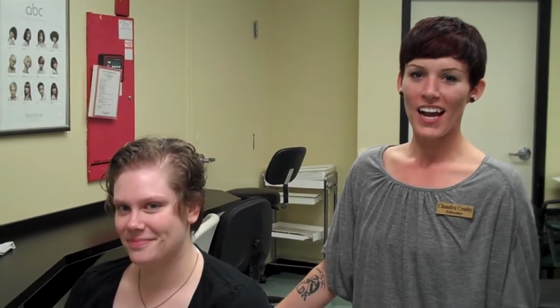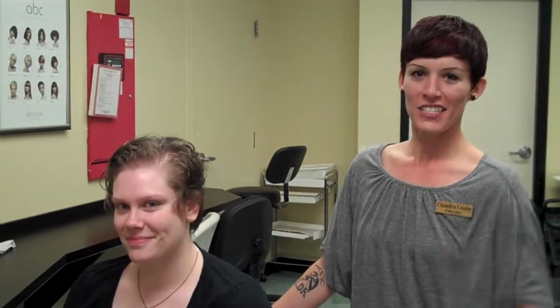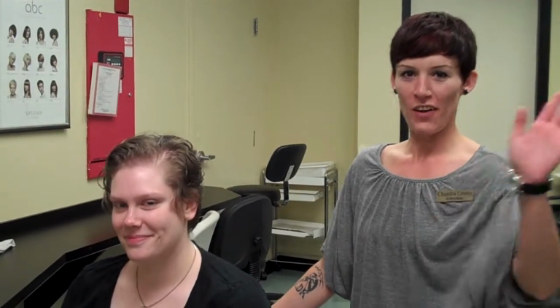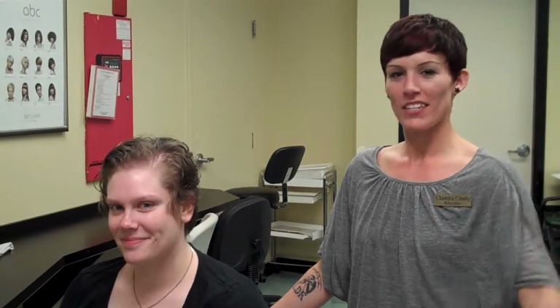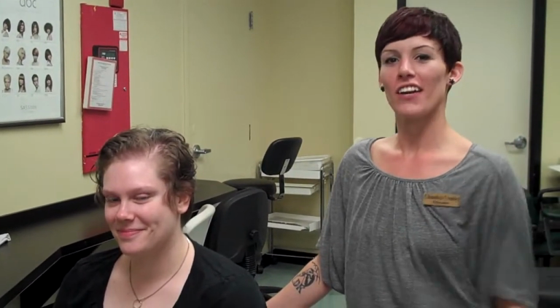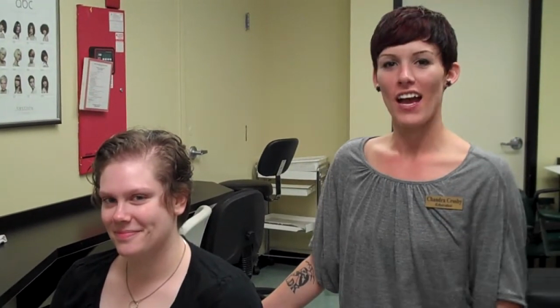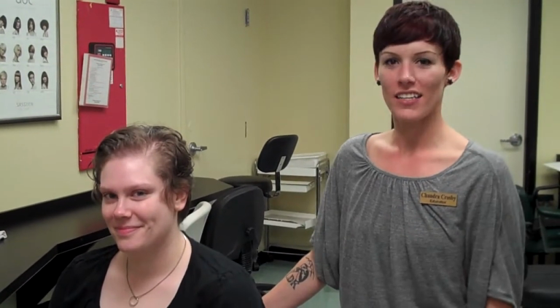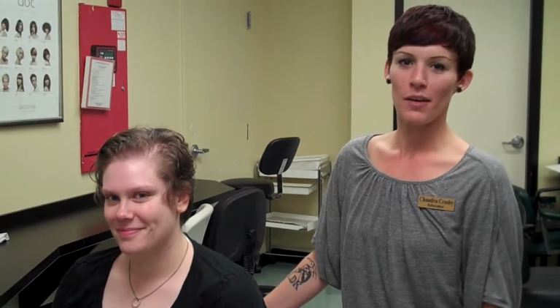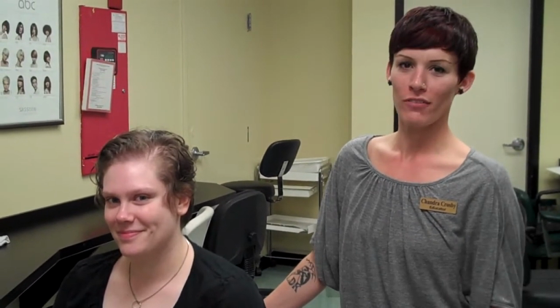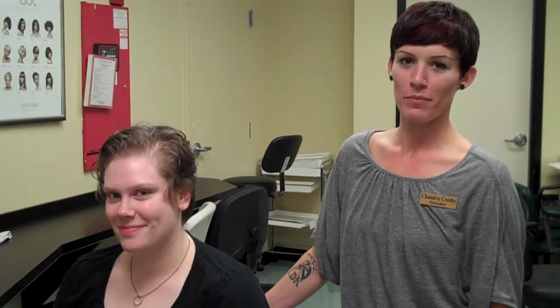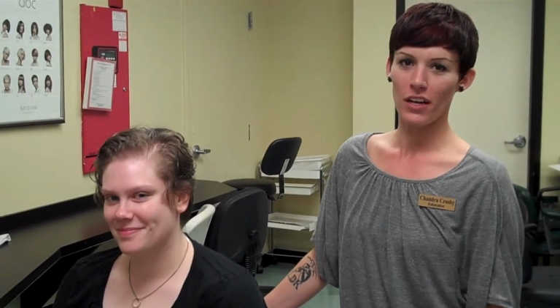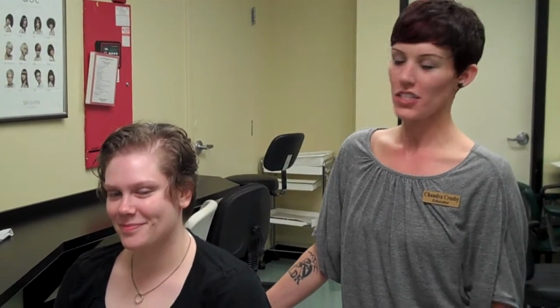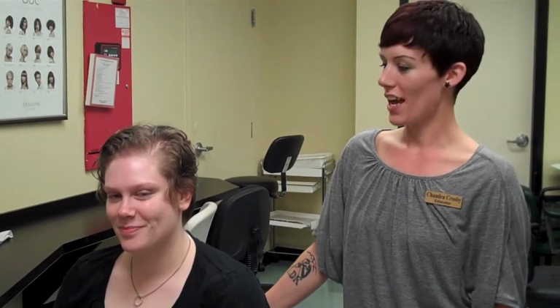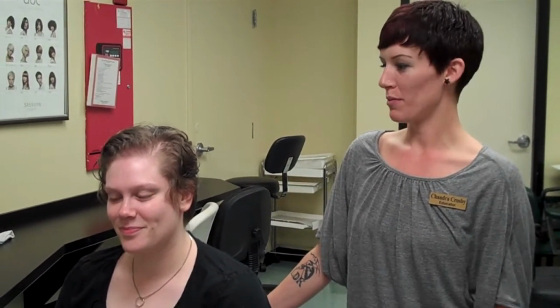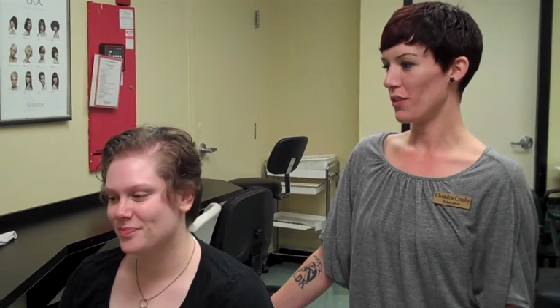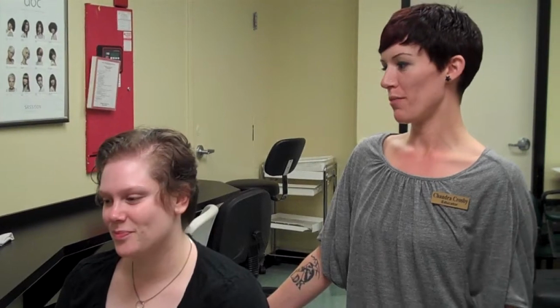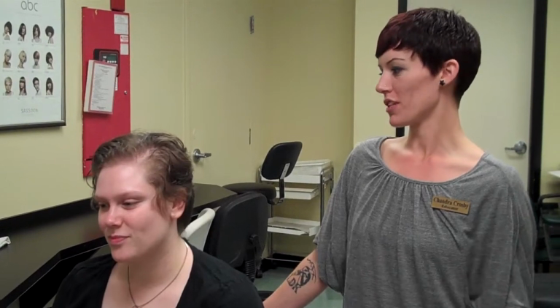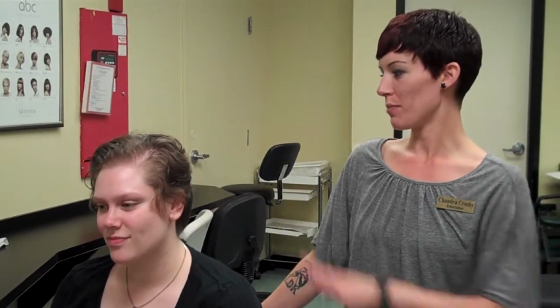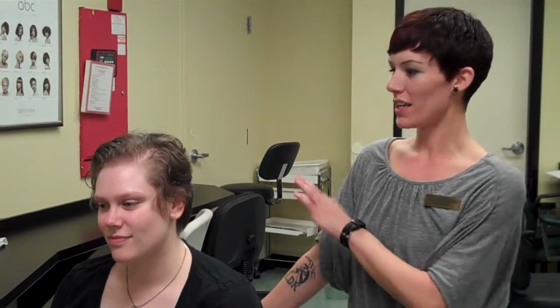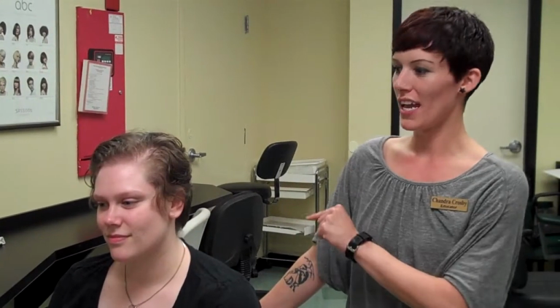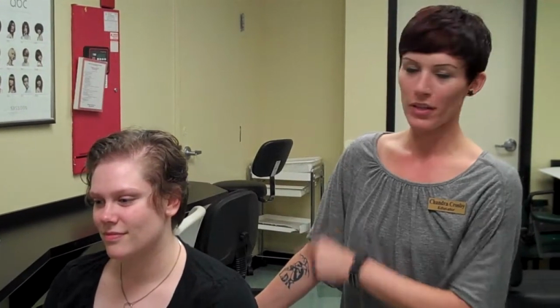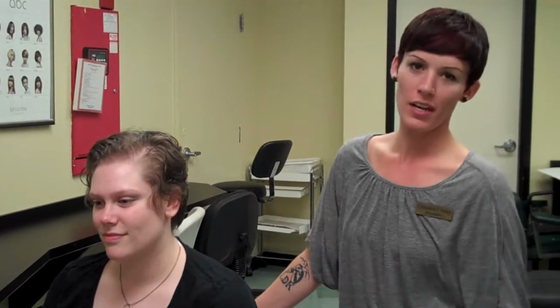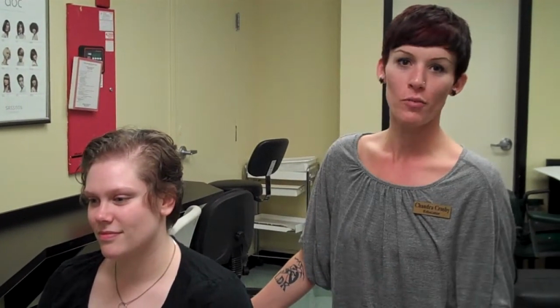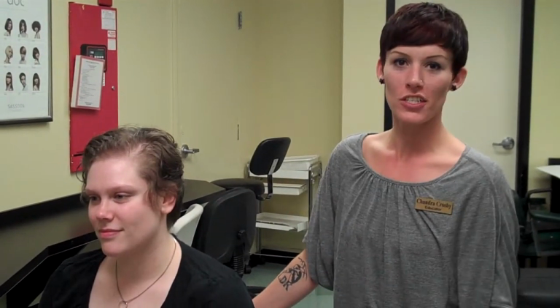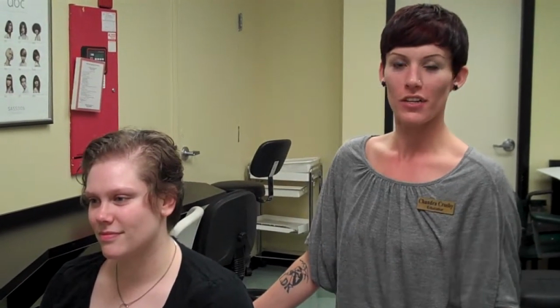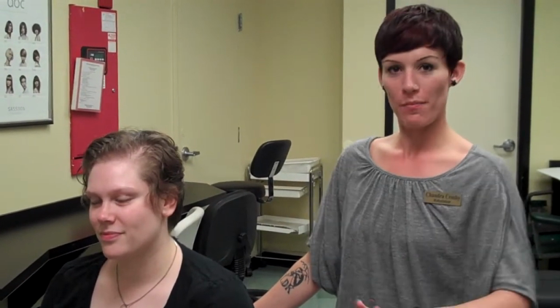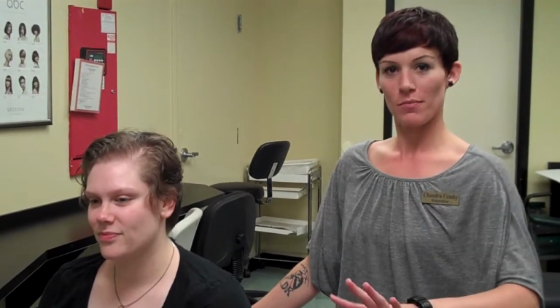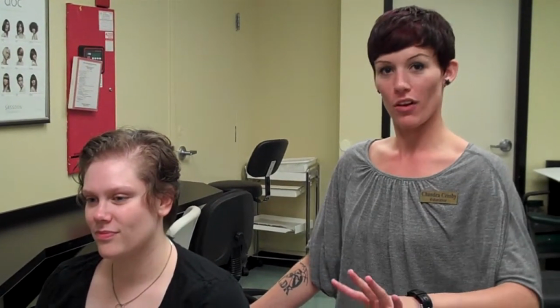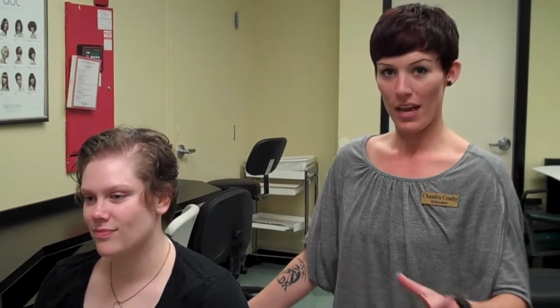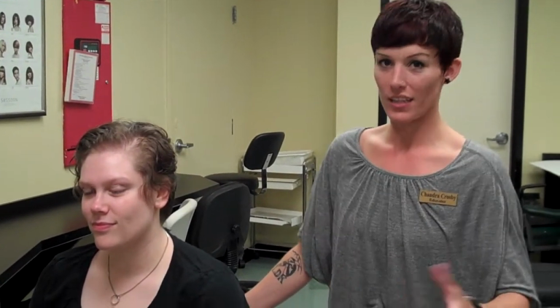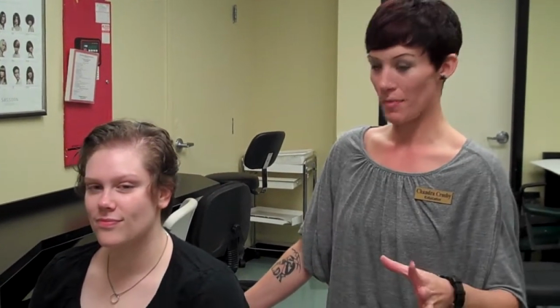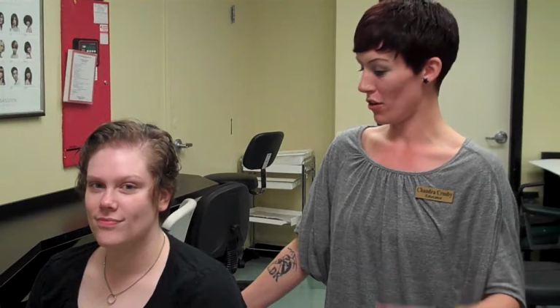Hi, this is Shandra. I'm an educator at Ambergreen Beauty College. I'm going to be showing you a couple tricks with products and placement of your brush in order to get maximum volume and the least amount of volume.